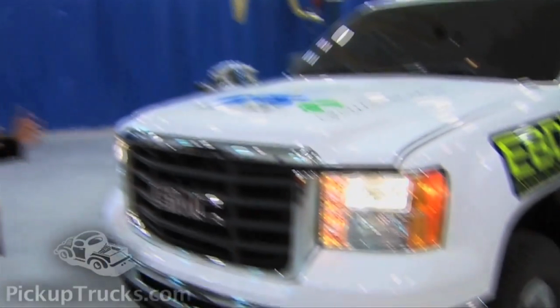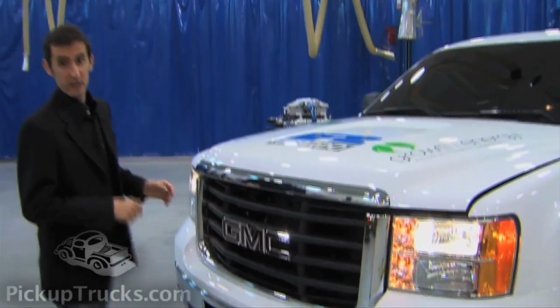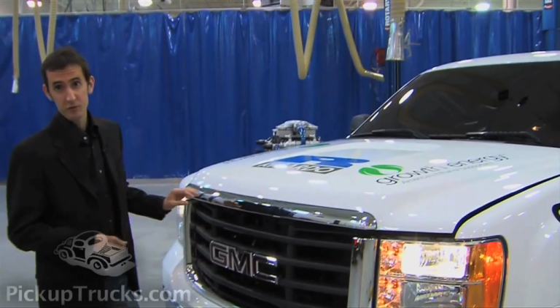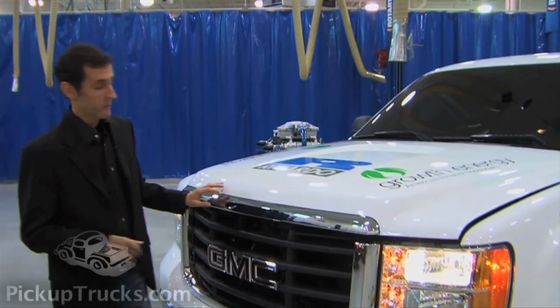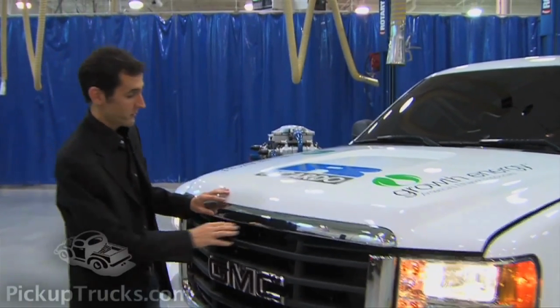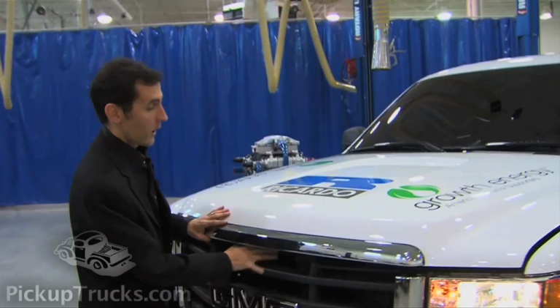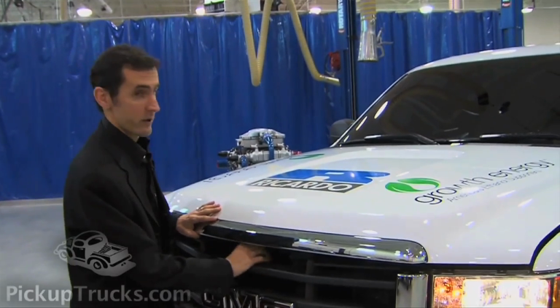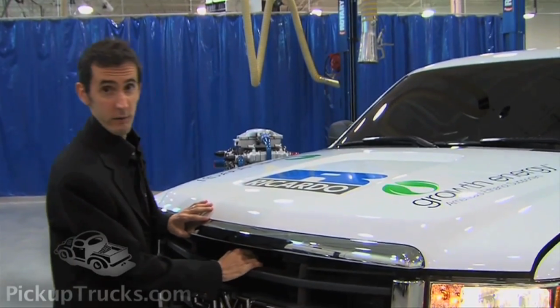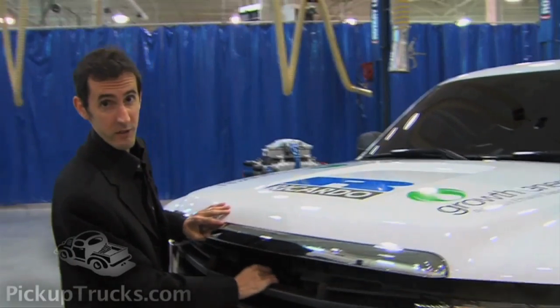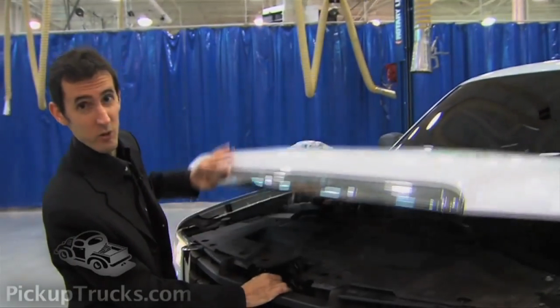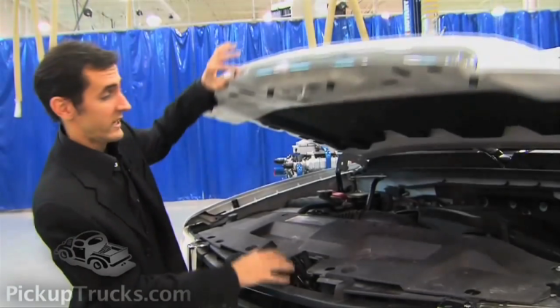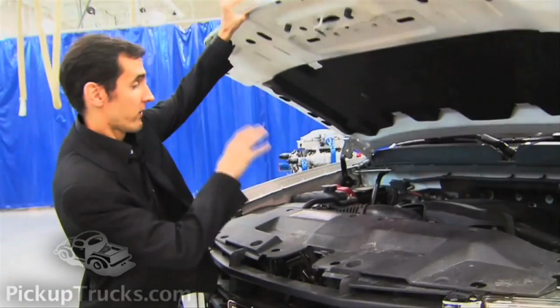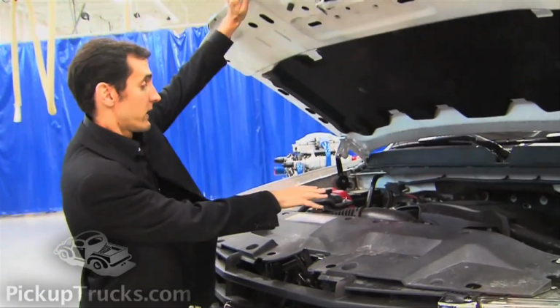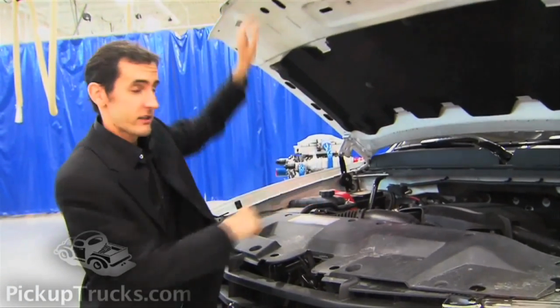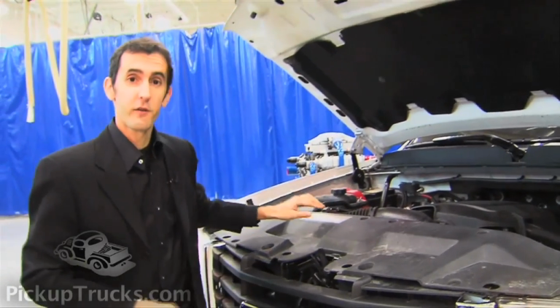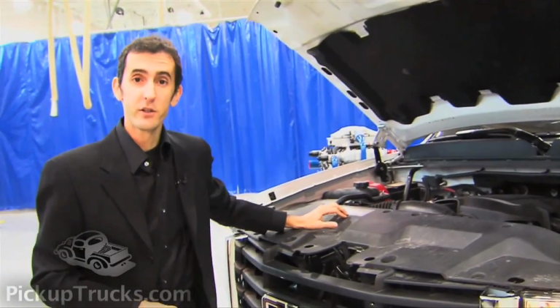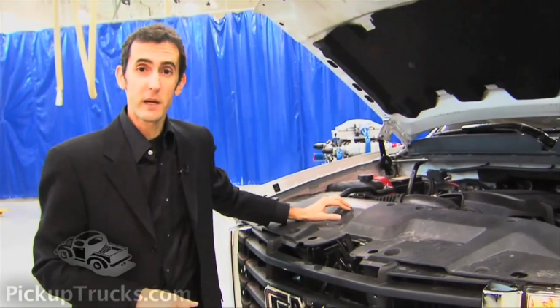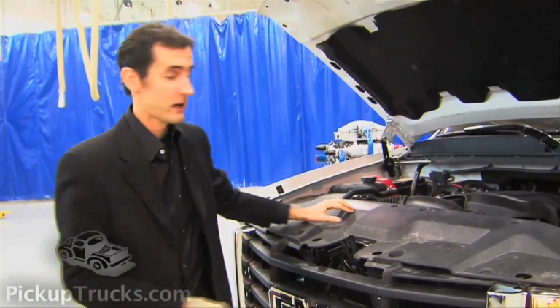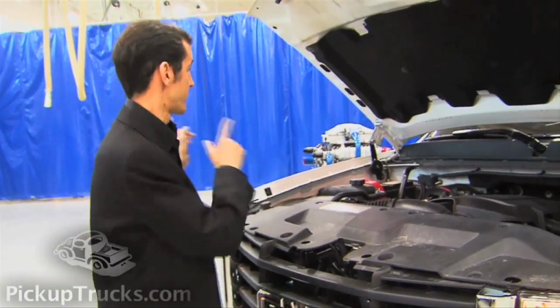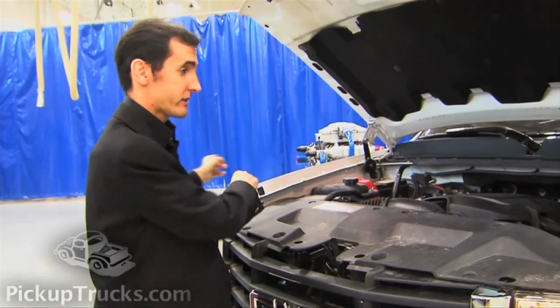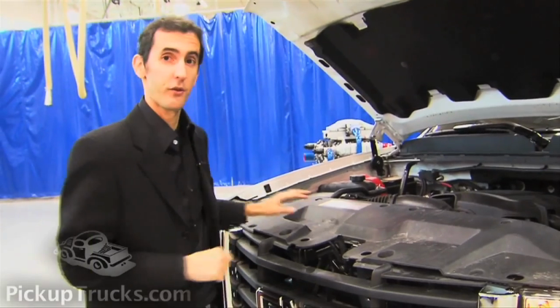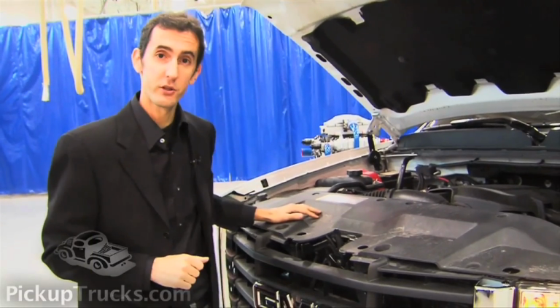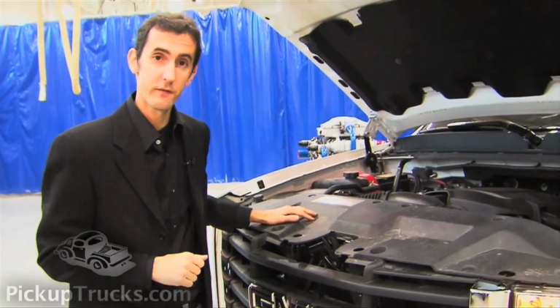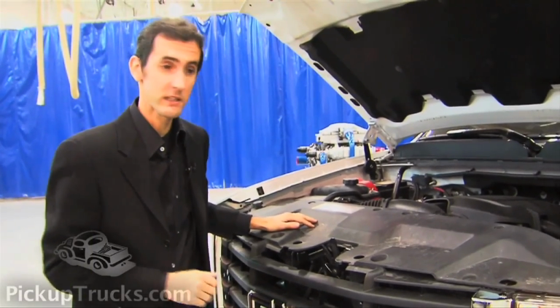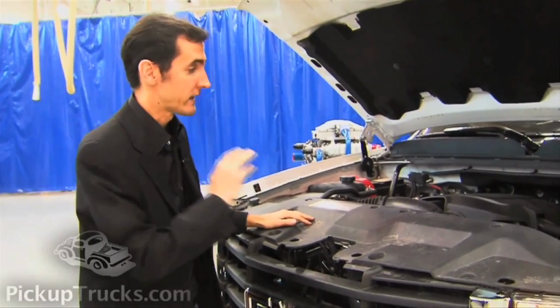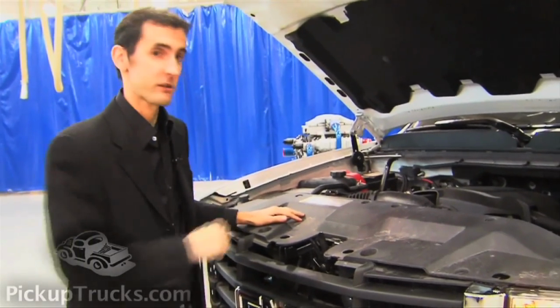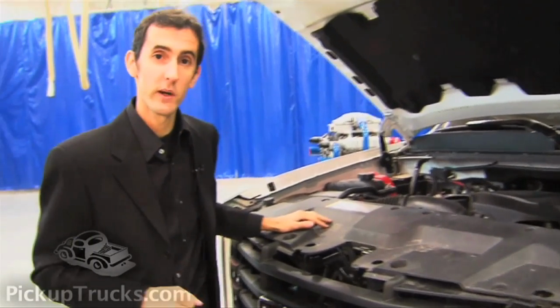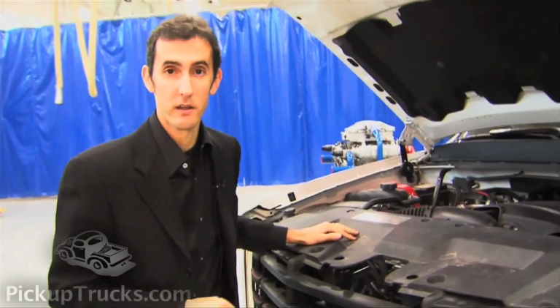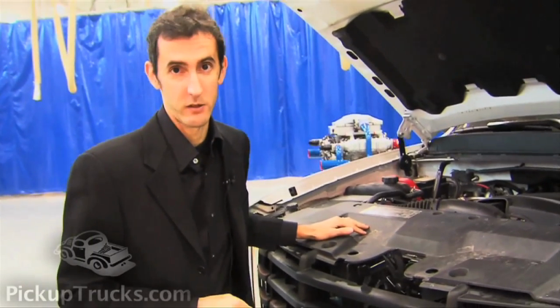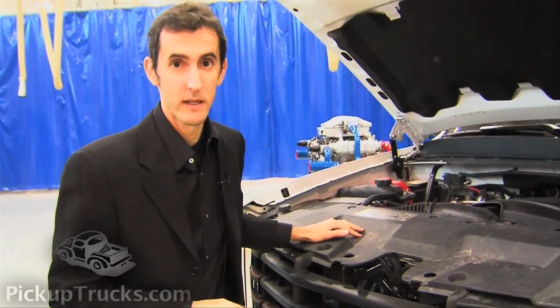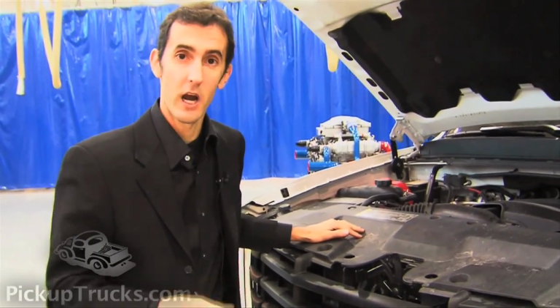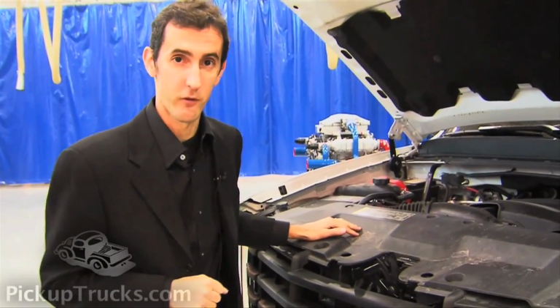What's next for this remarkable engine? Well, Ricardo this summer is going to take this engine out of the heavy-duty pickup truck and replace it with the 3.2-liter V6 and start some towing and hauling testing to see how it performs.